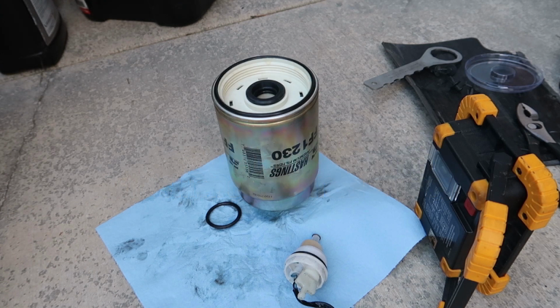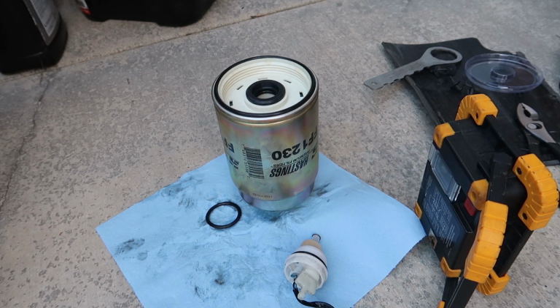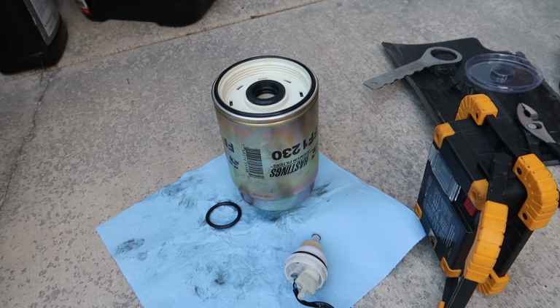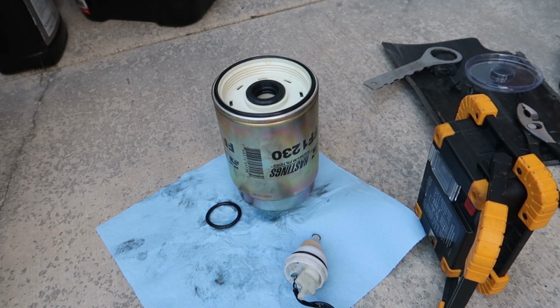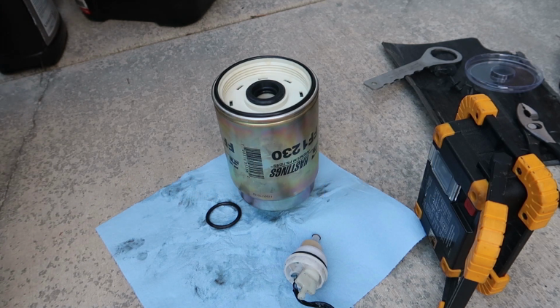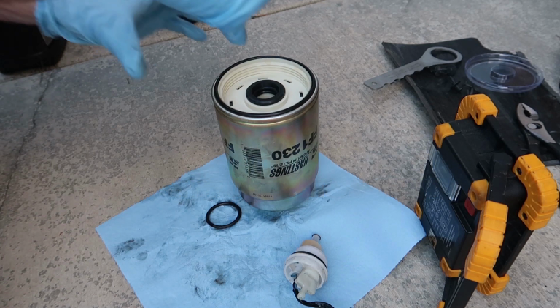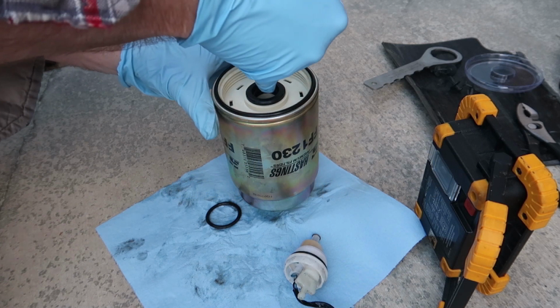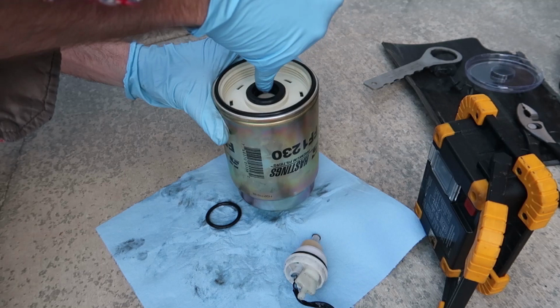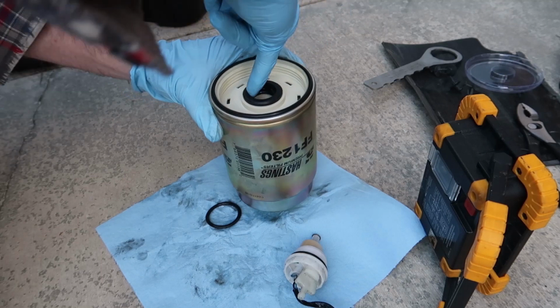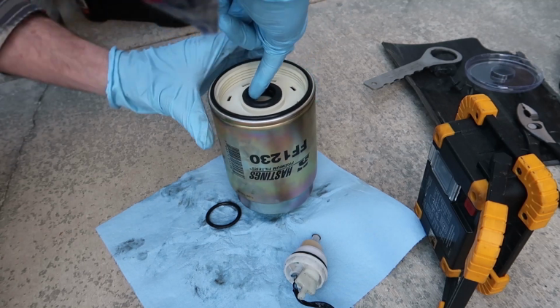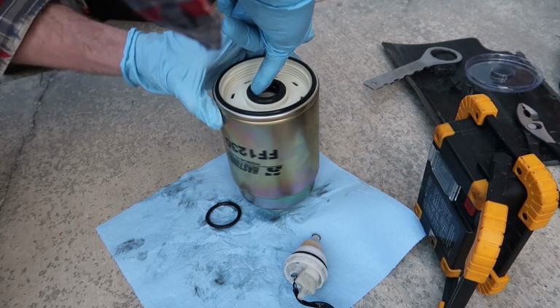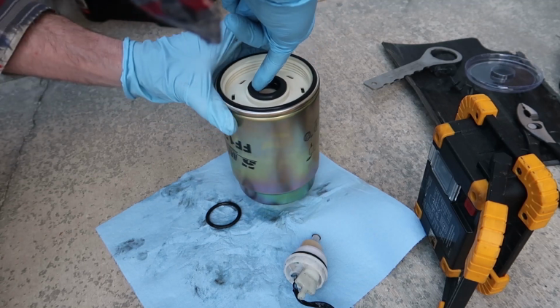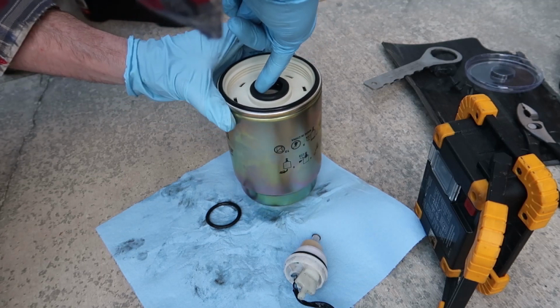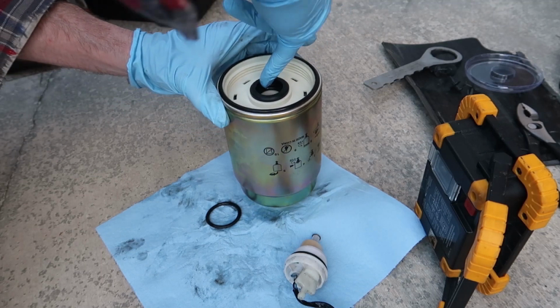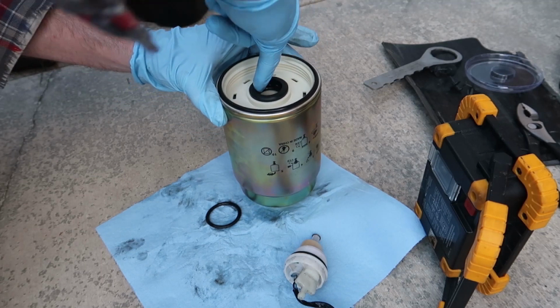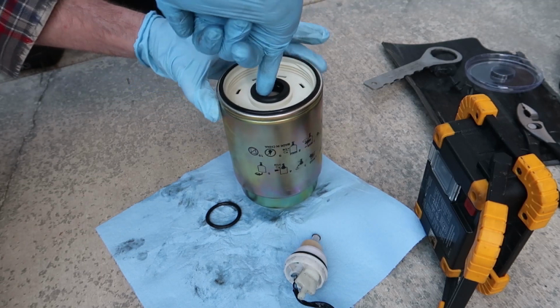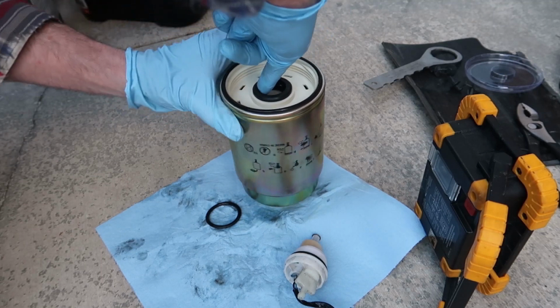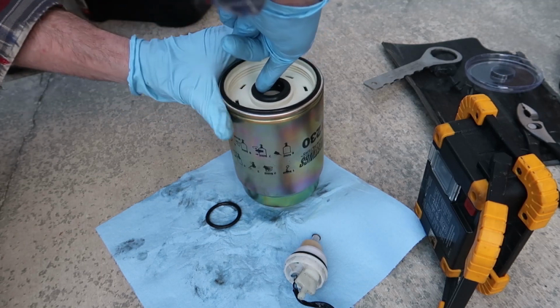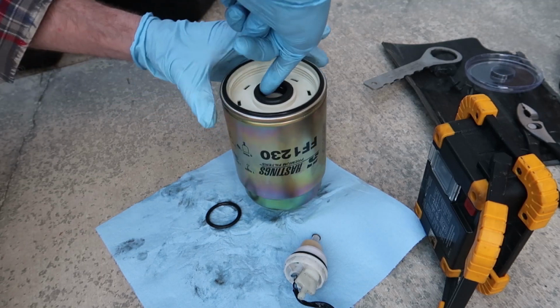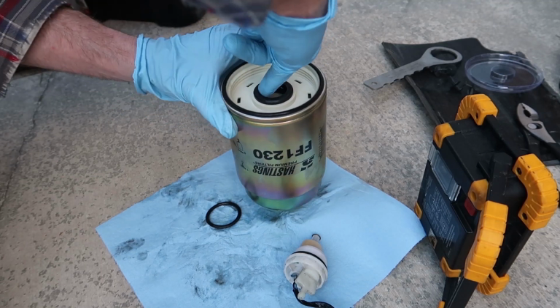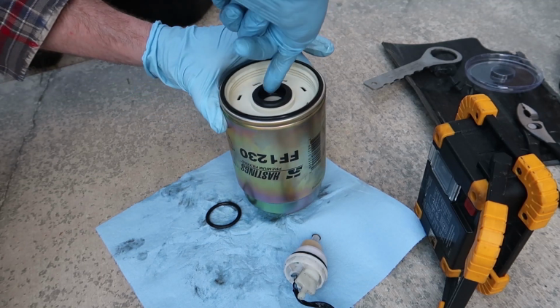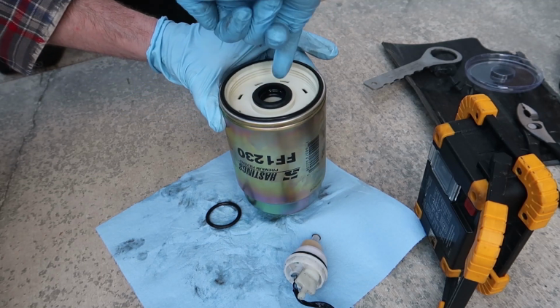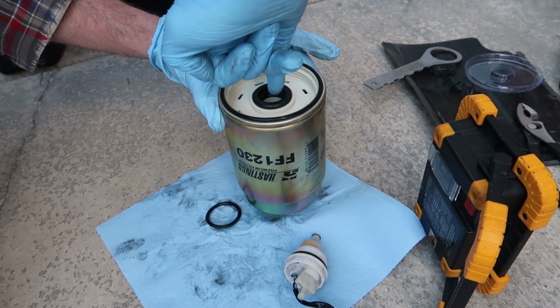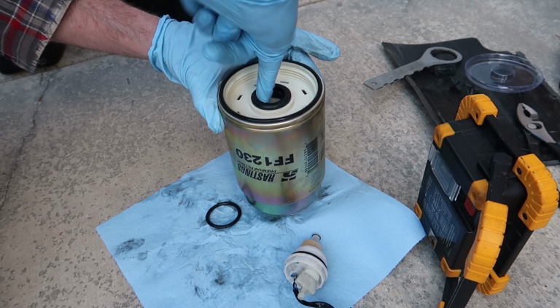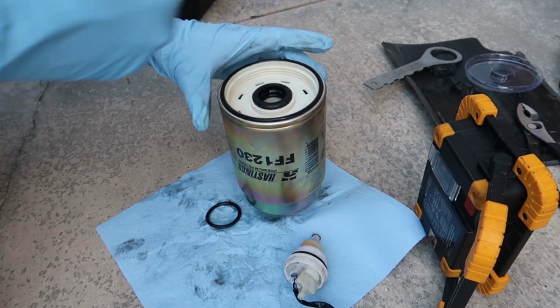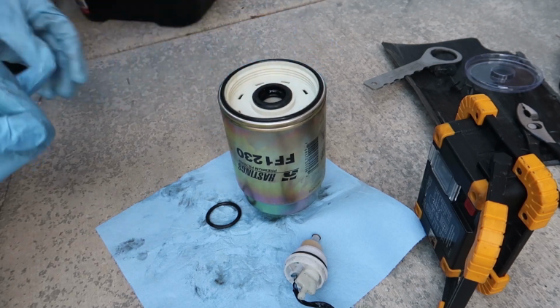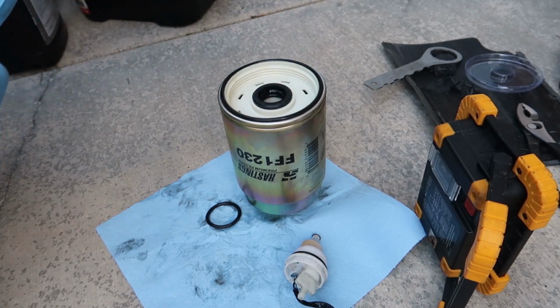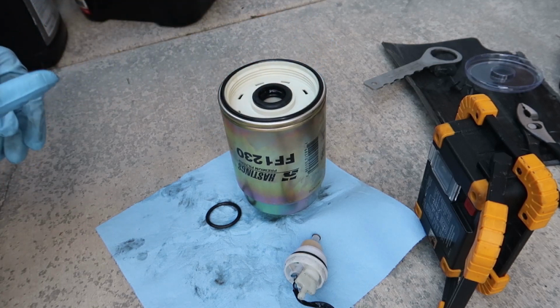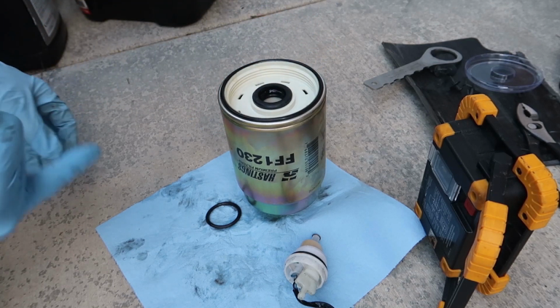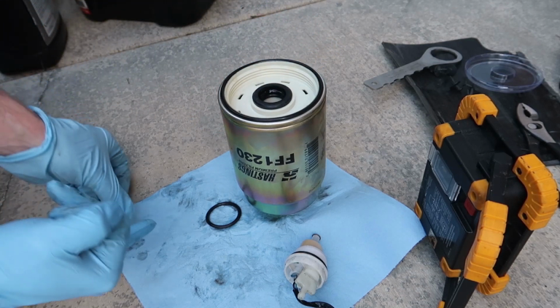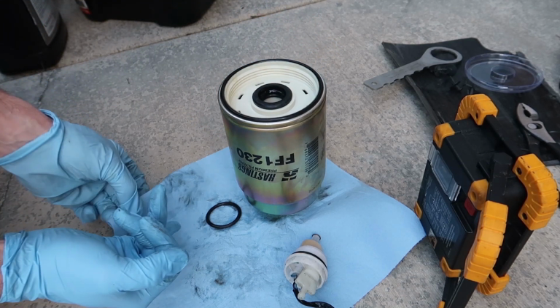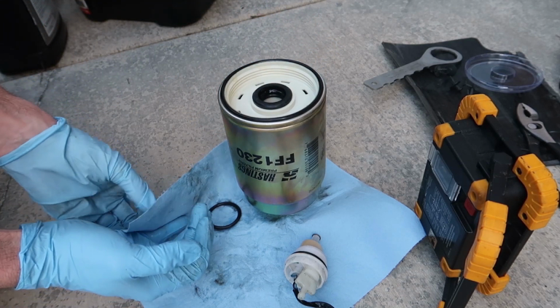Before I started doing this trick, I would sometimes spend about five minutes or more trying to get this filter to slip up over the housing.